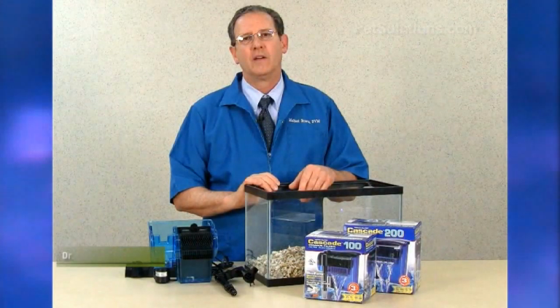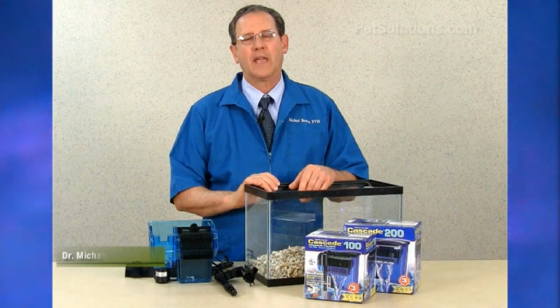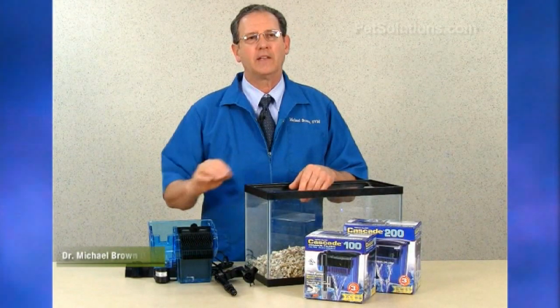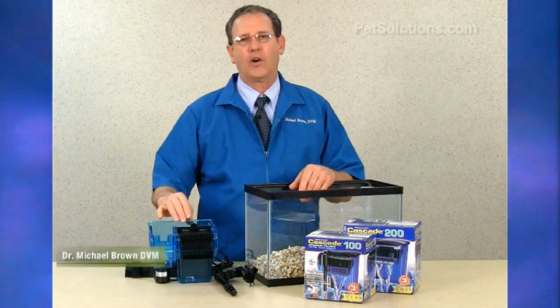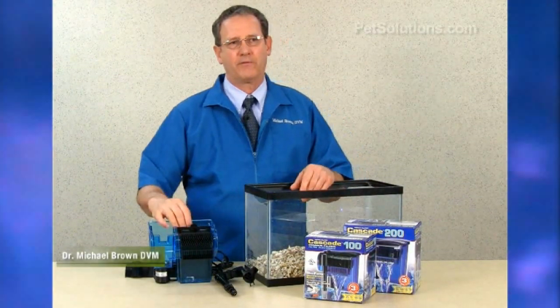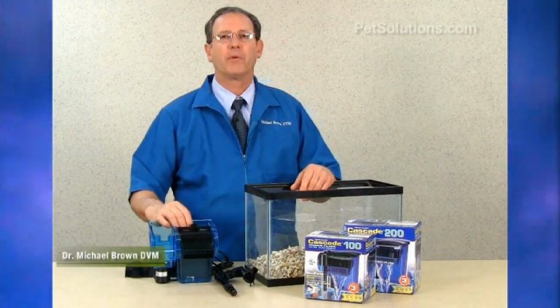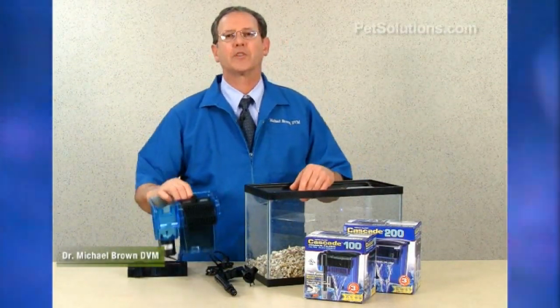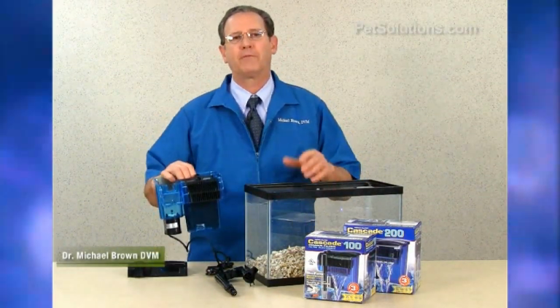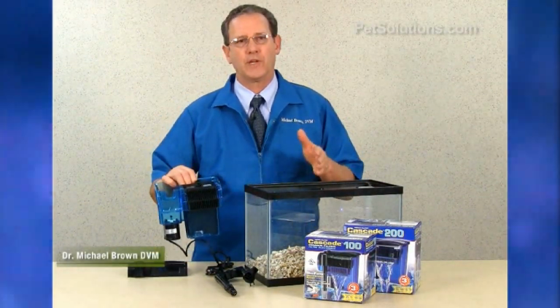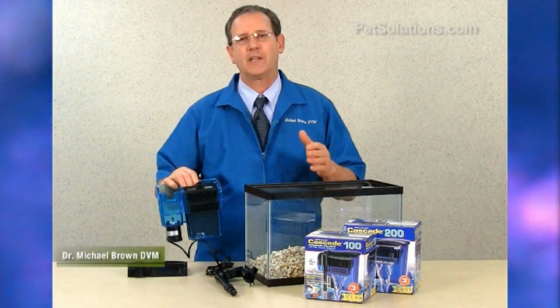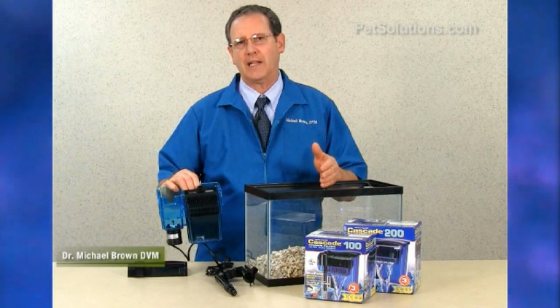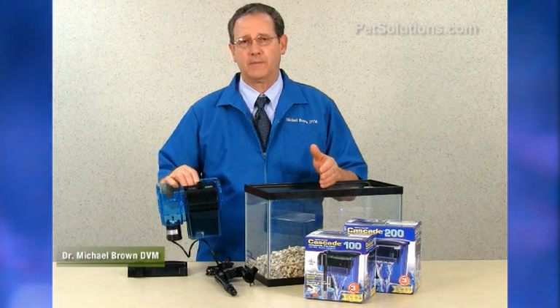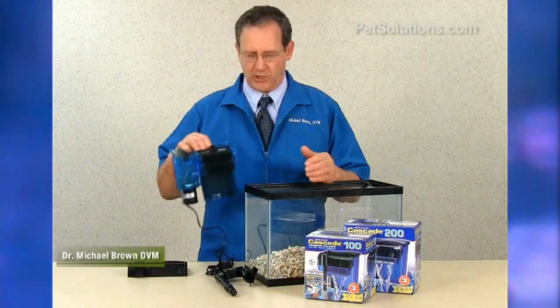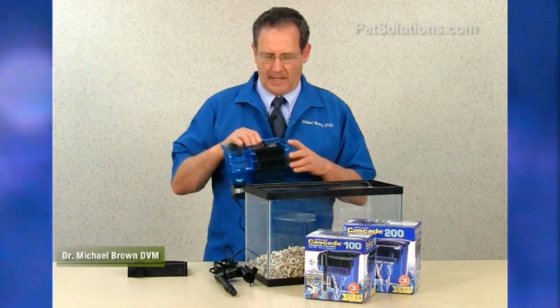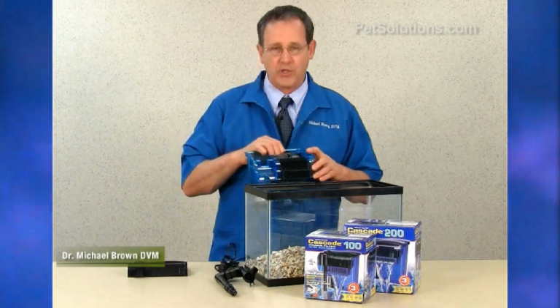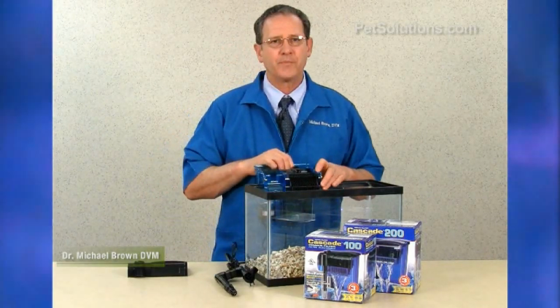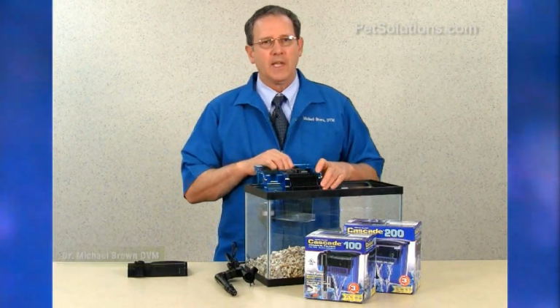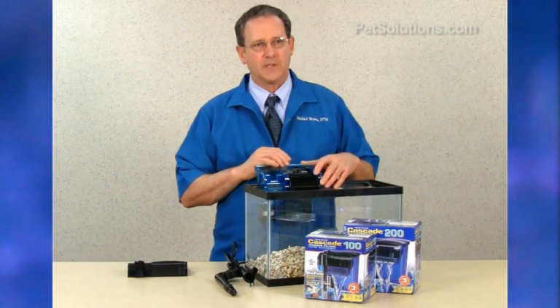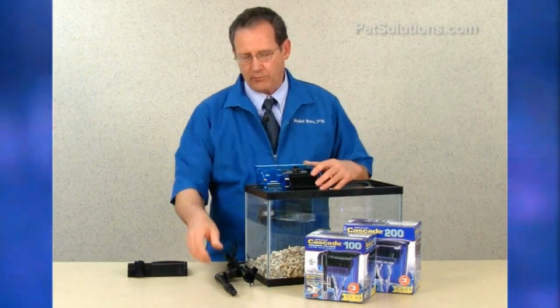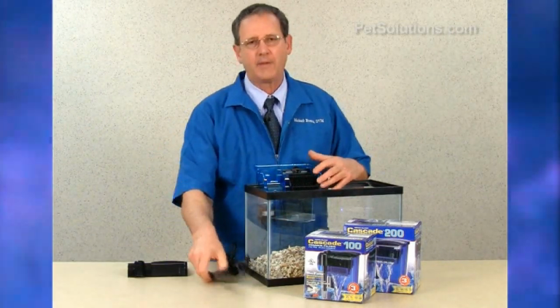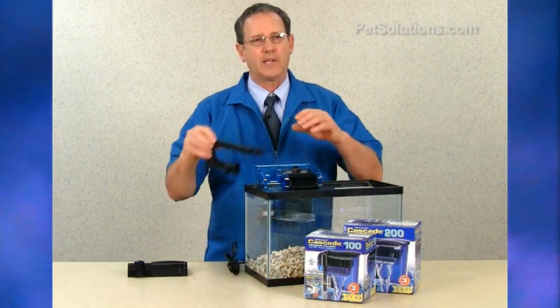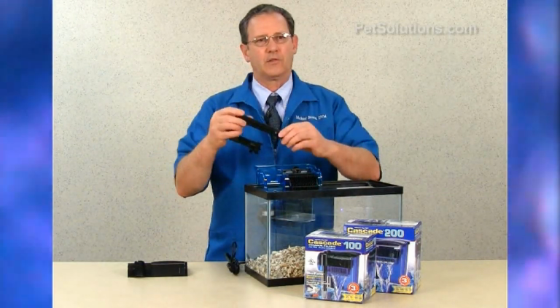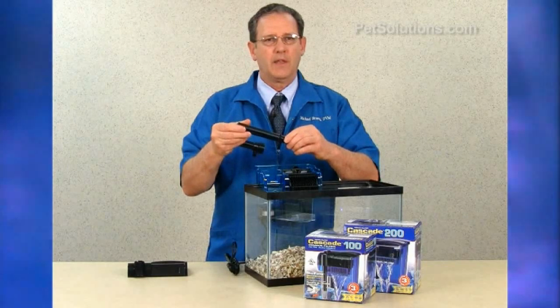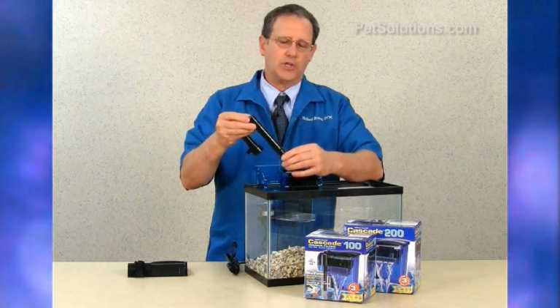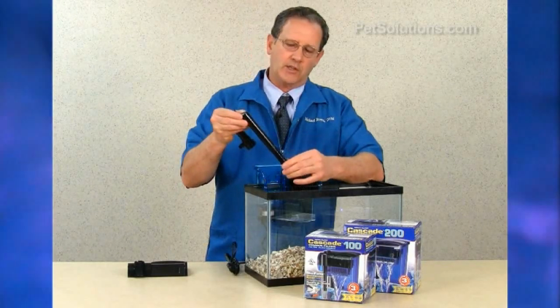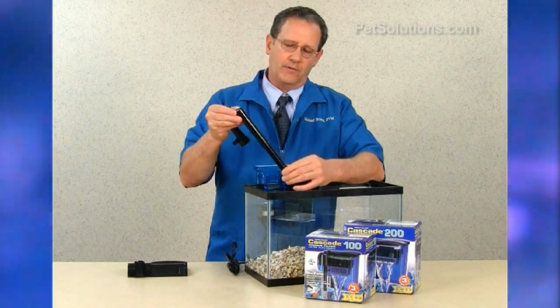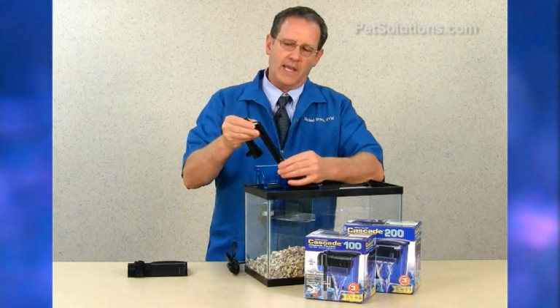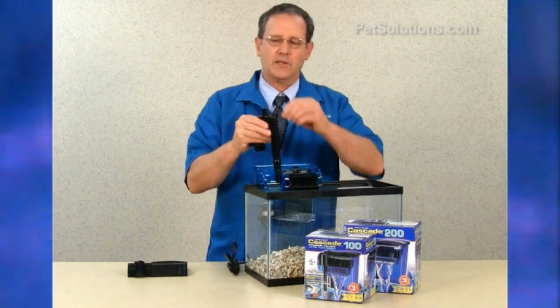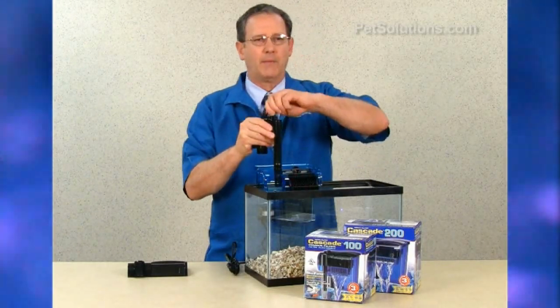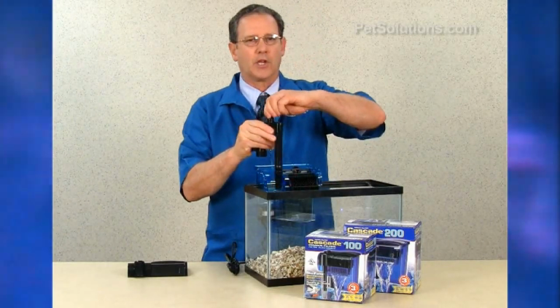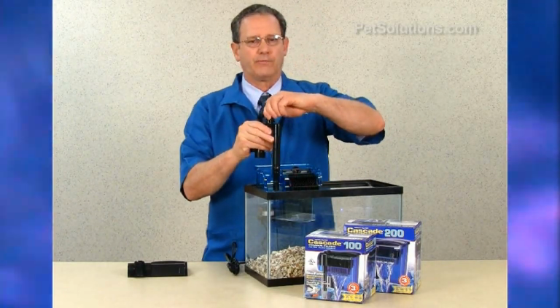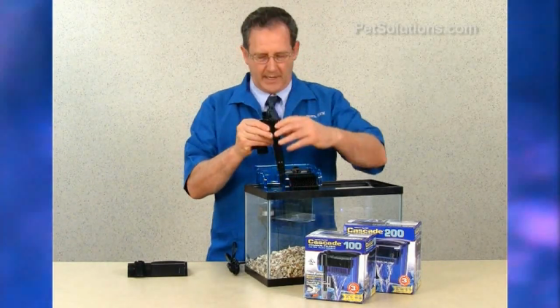The Cascade Hang-On Power Filter provides quad filtration in a silent and efficient operation. It has a self-priming intake tube that is adjustable, and it has a knob to control the flow rate.